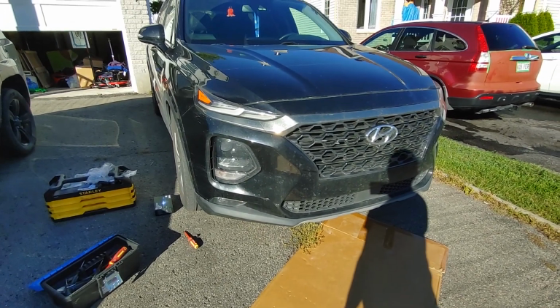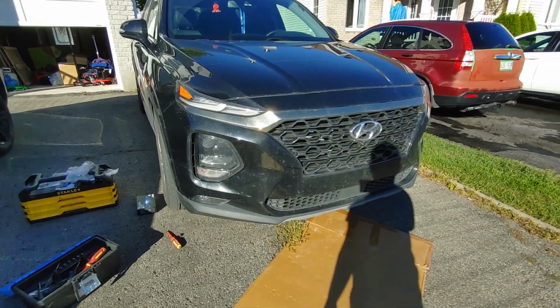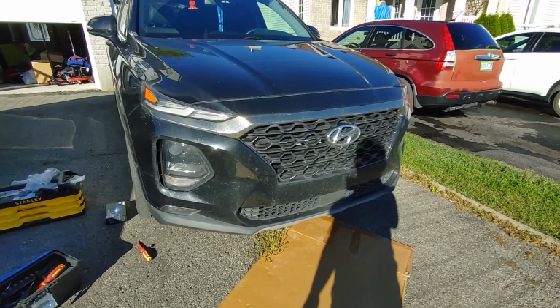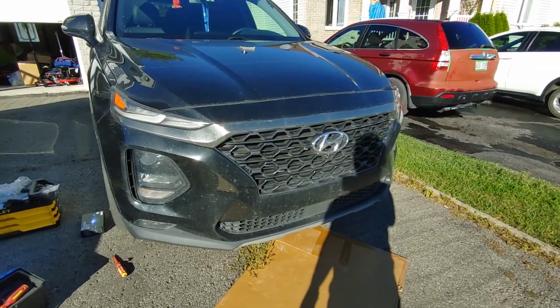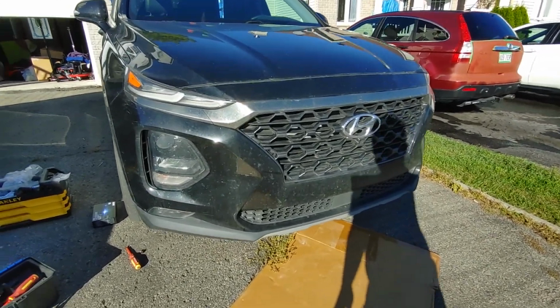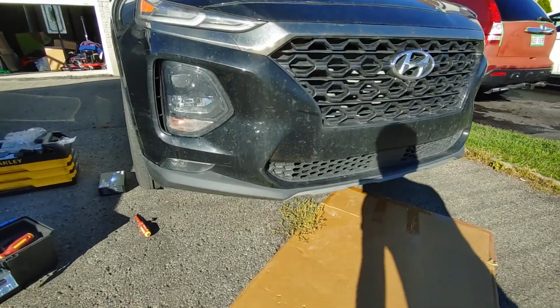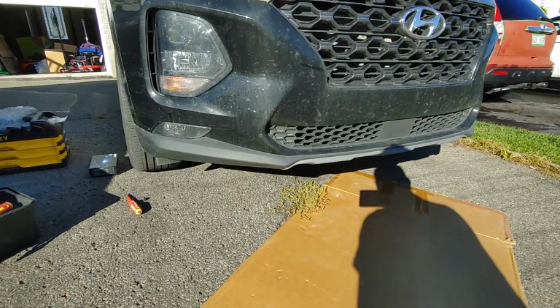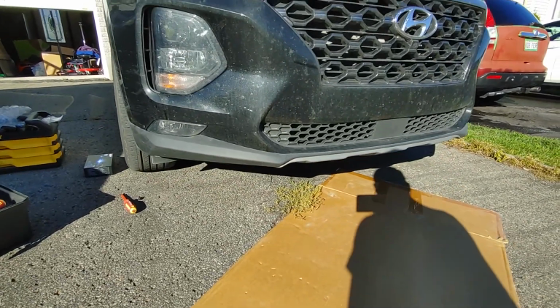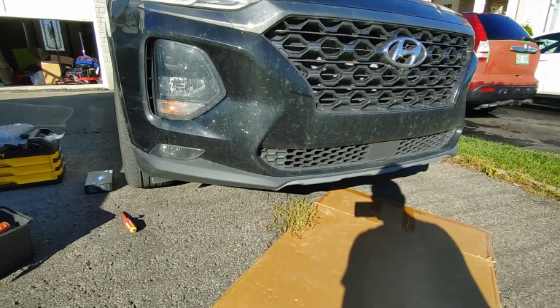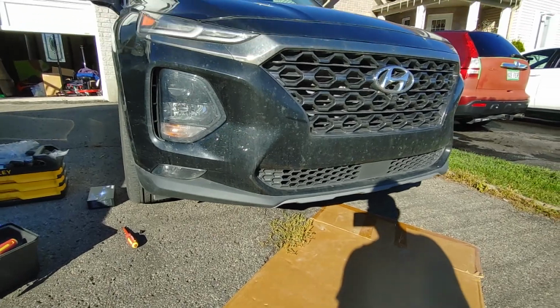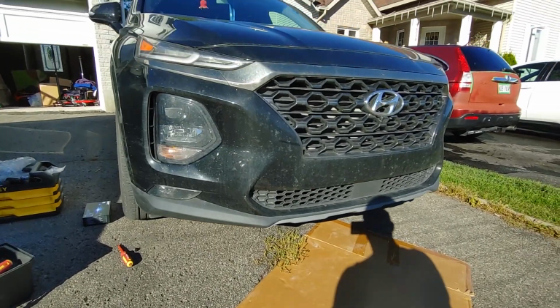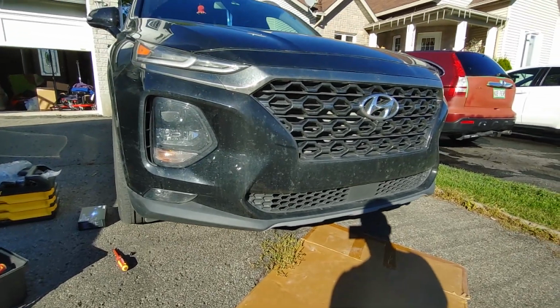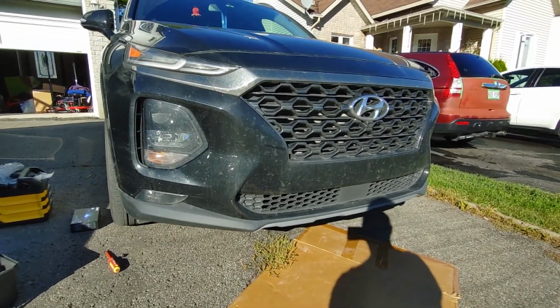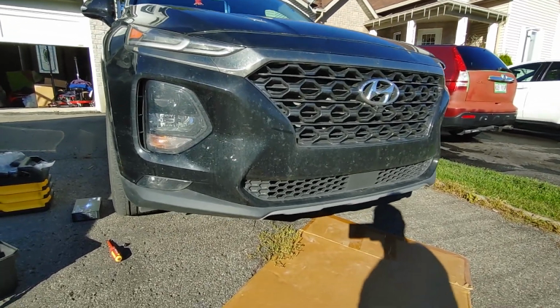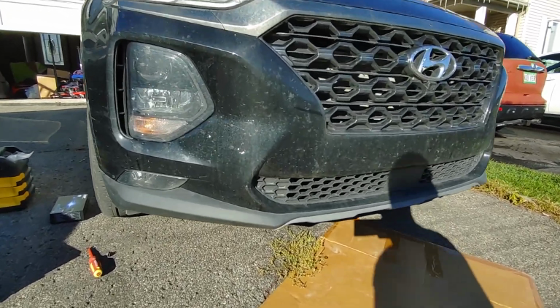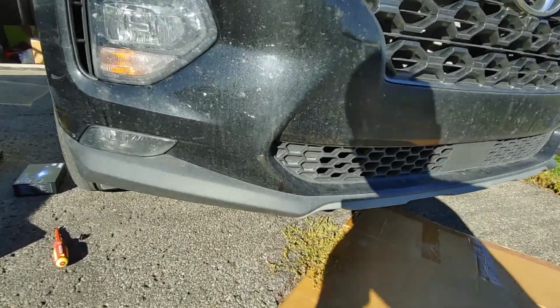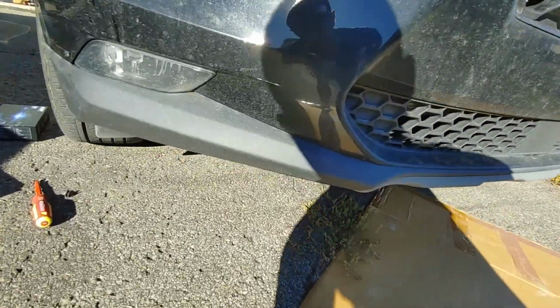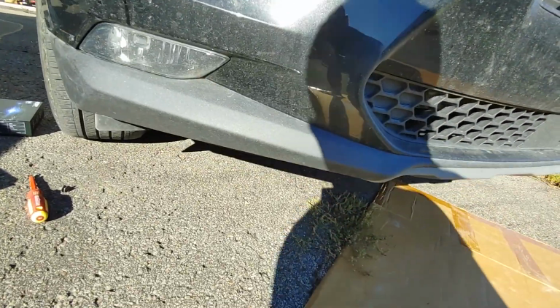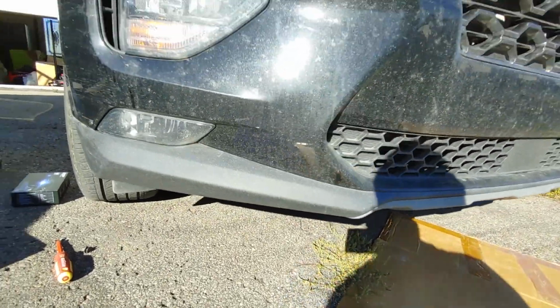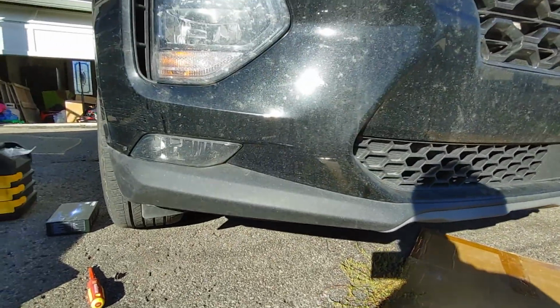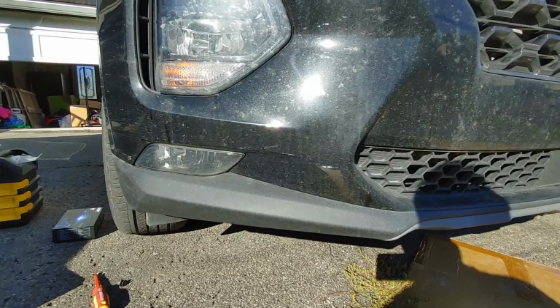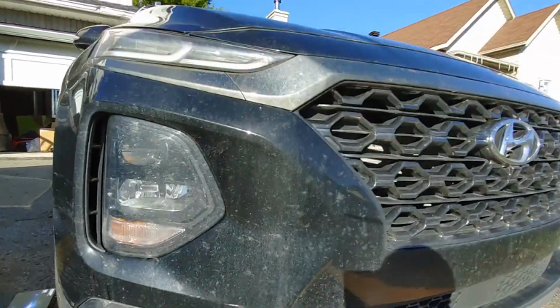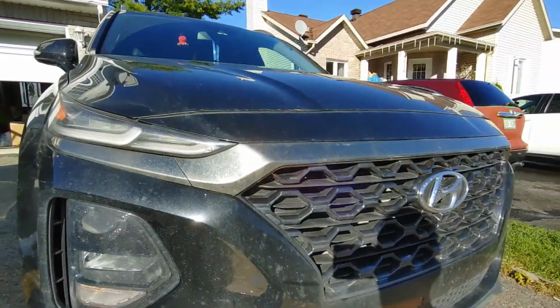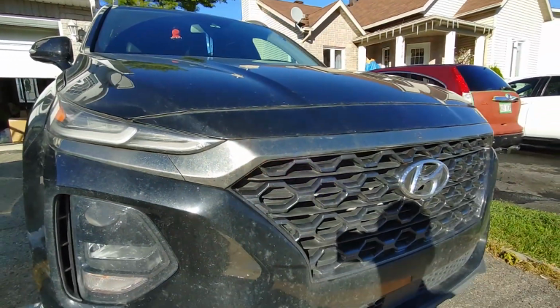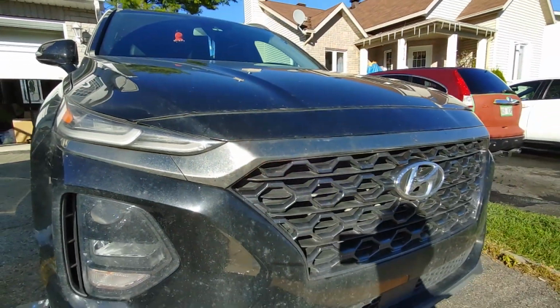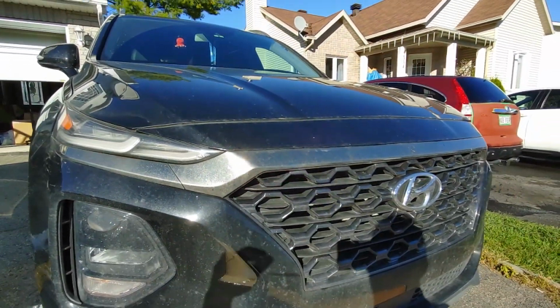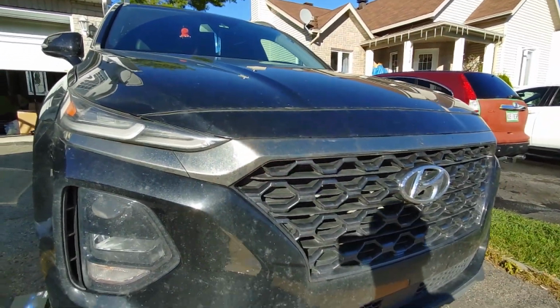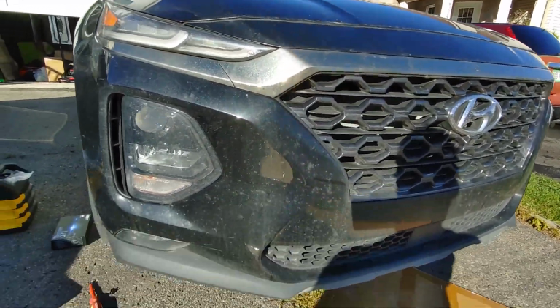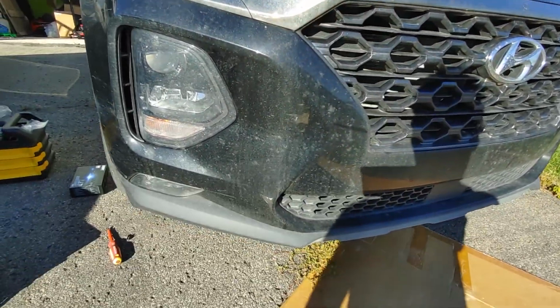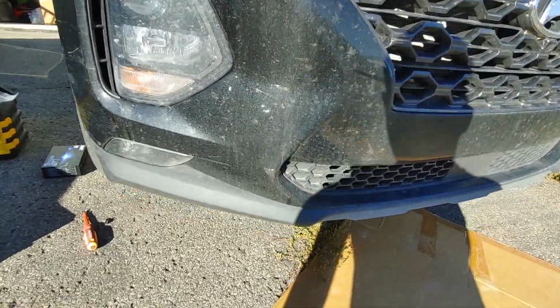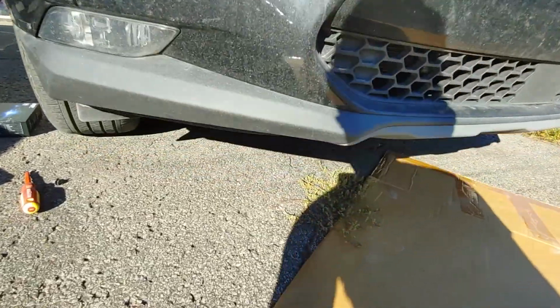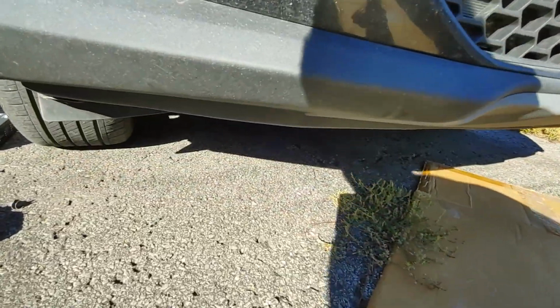I'm going to be changing the fog lights on a 2019 Santa Fe. To get to these fog lights, it's kind of hard to go through the hood — it's a little bit too far — so I'm going to go from underneath.